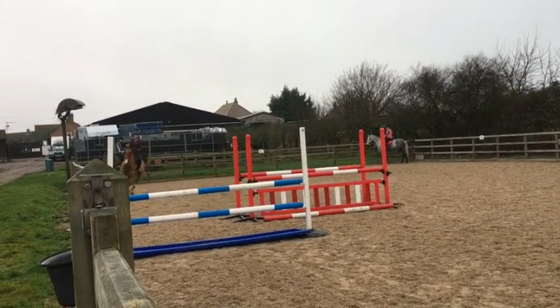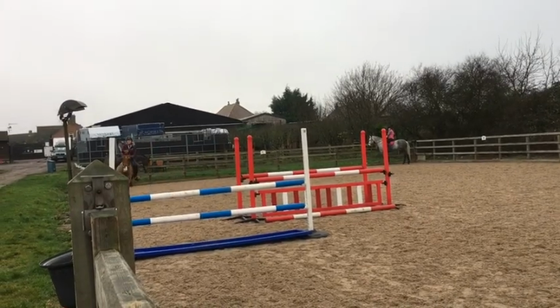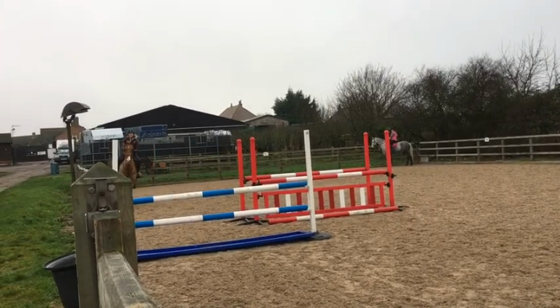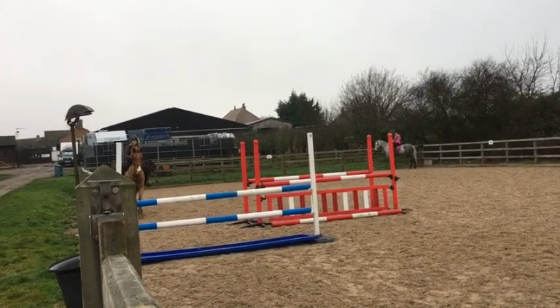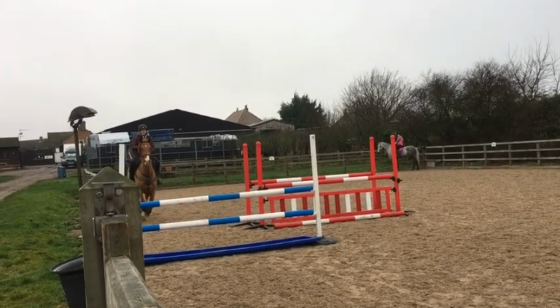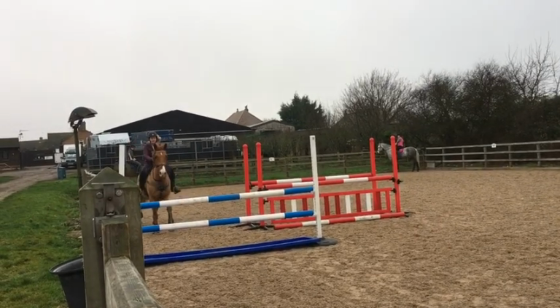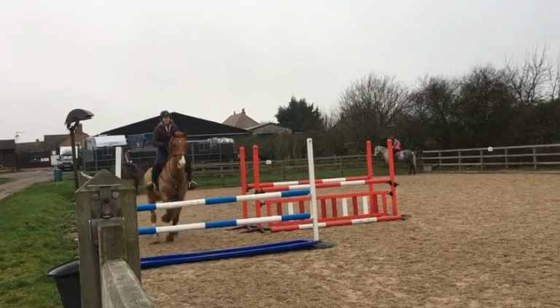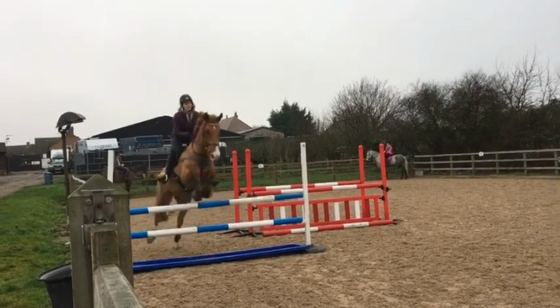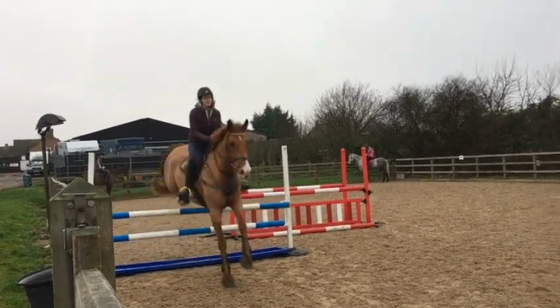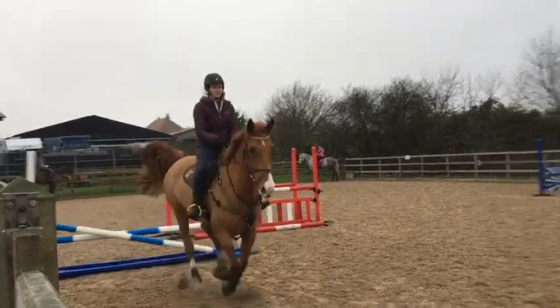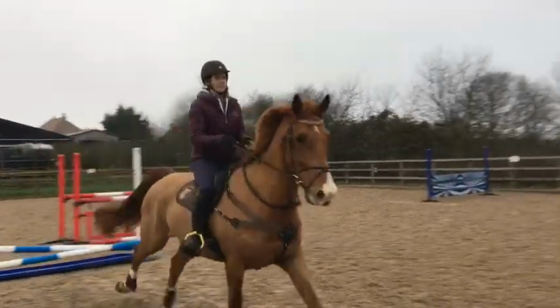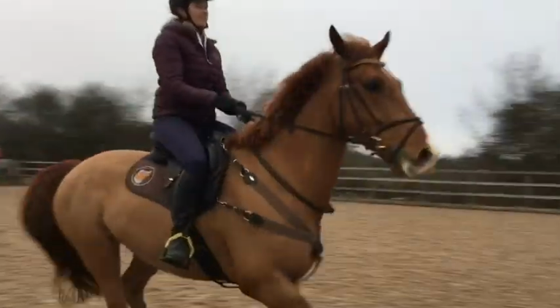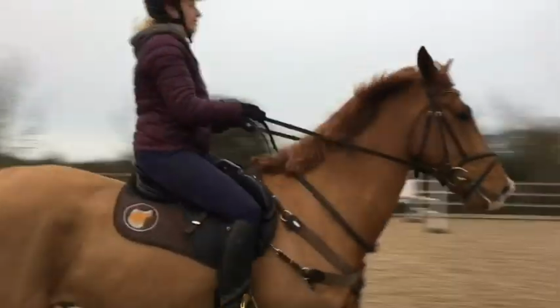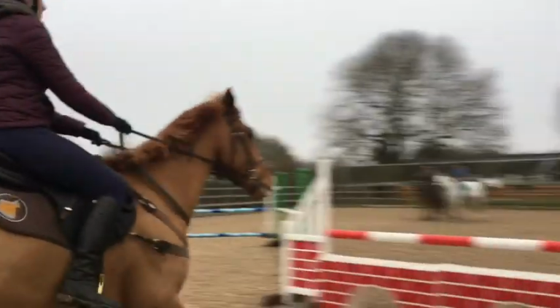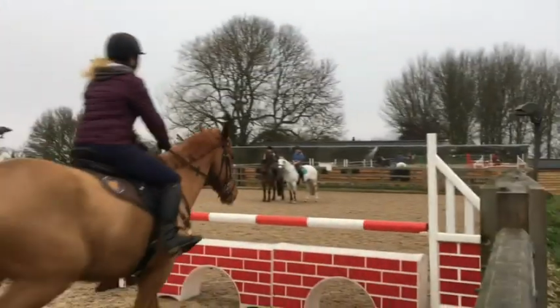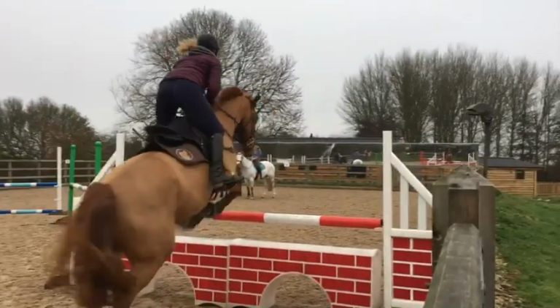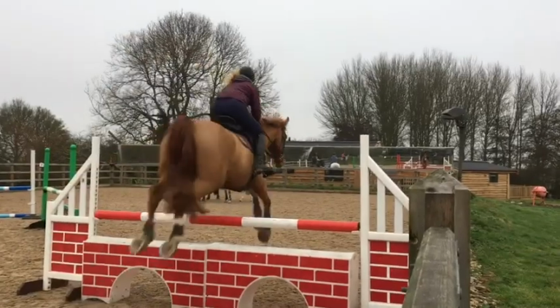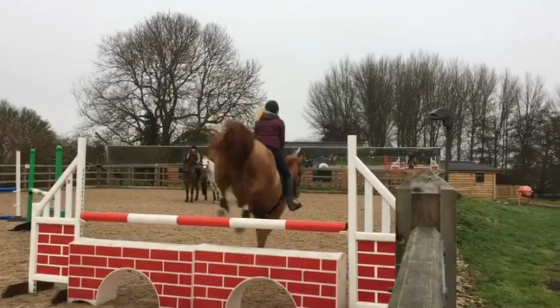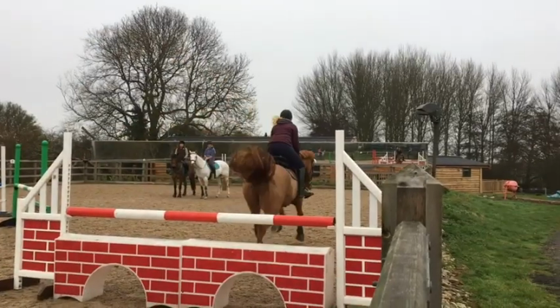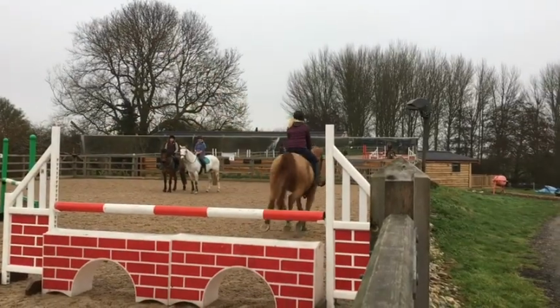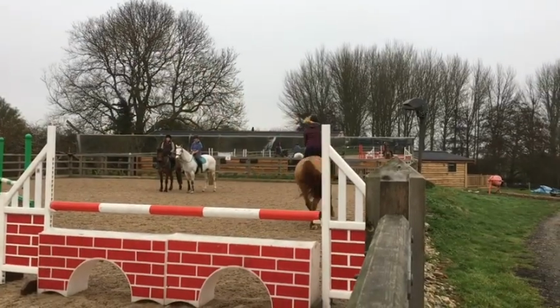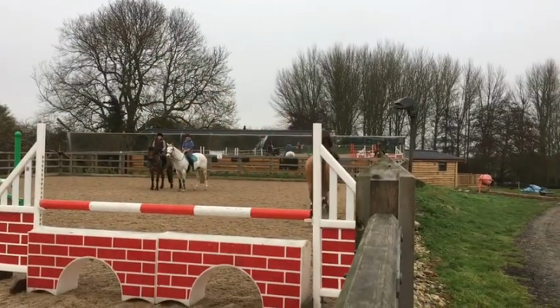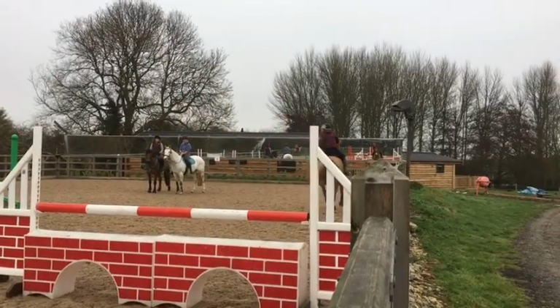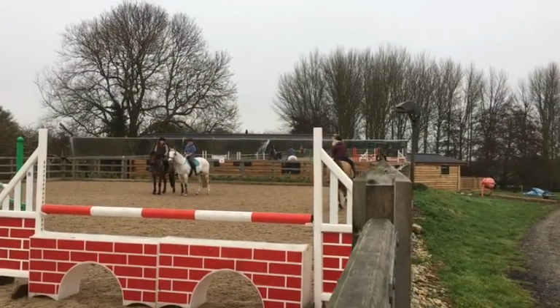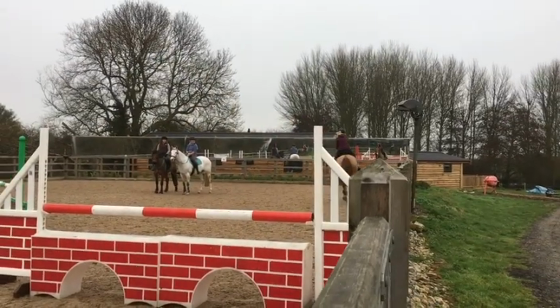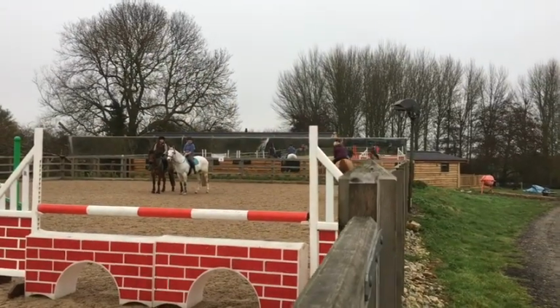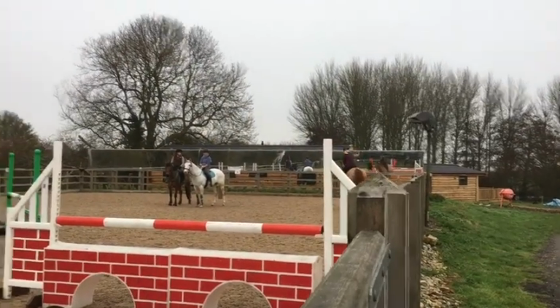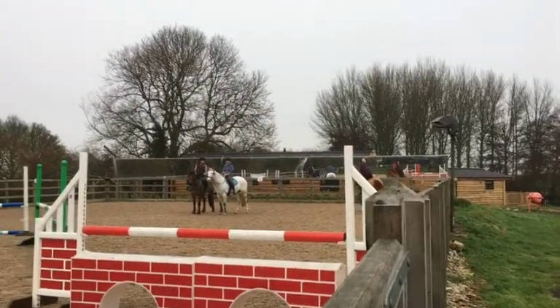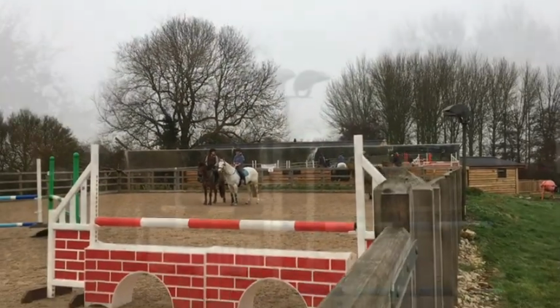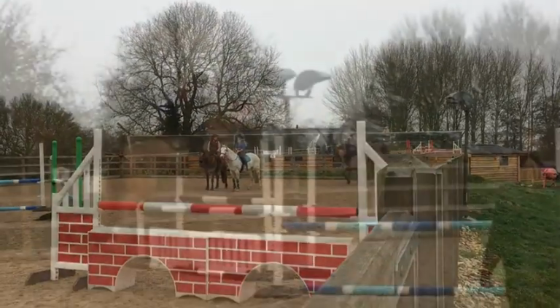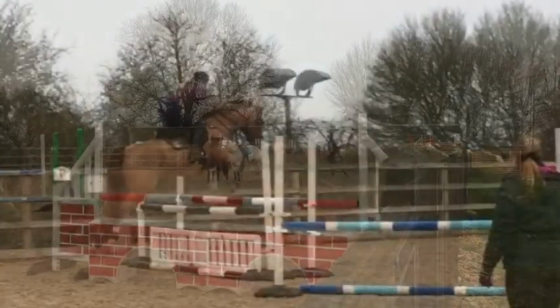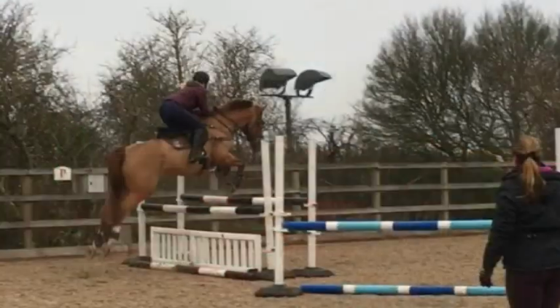As you can see in the video Kasten's starting to tire as this was his first proper course and he has a little pole down. But apart from that he jumped fab.